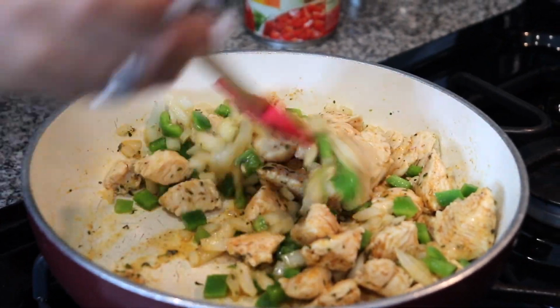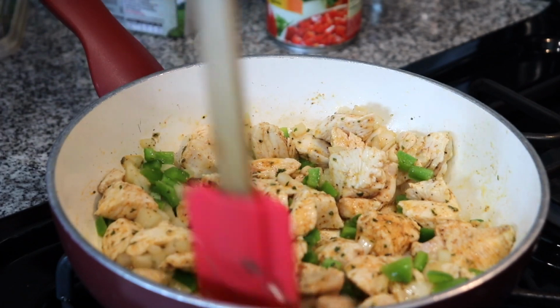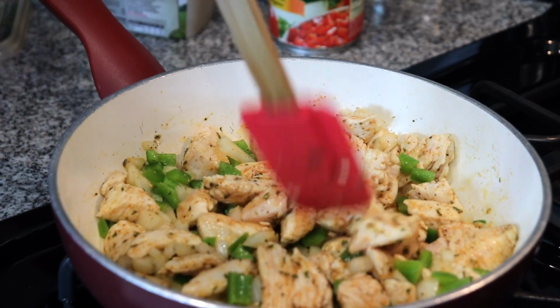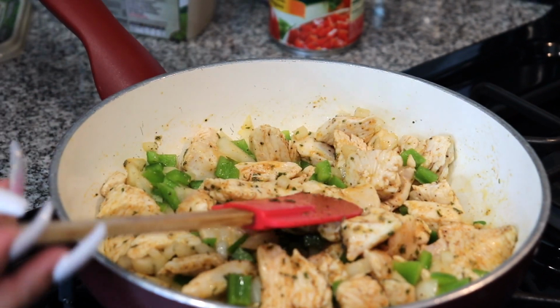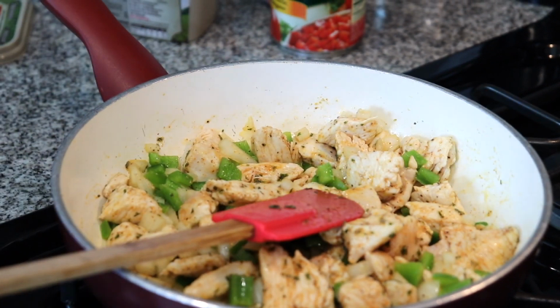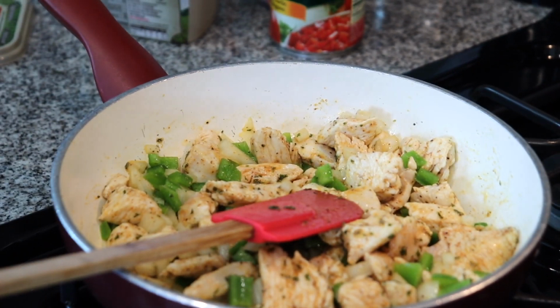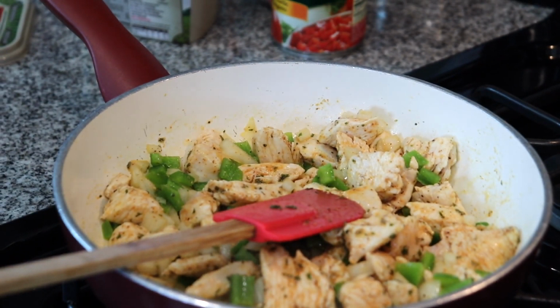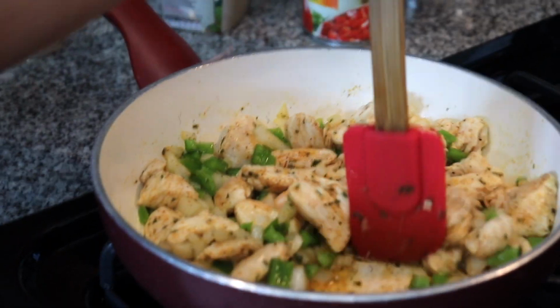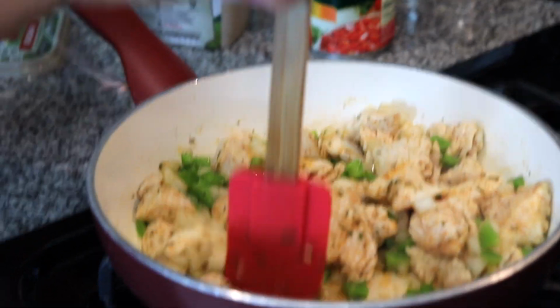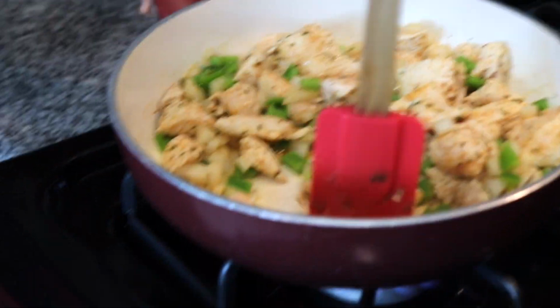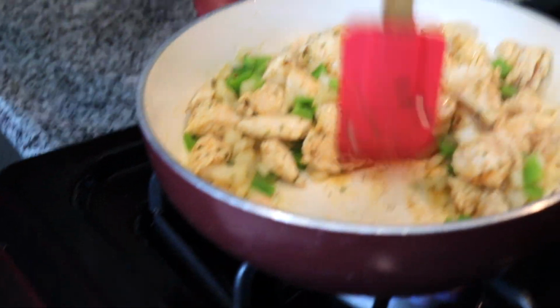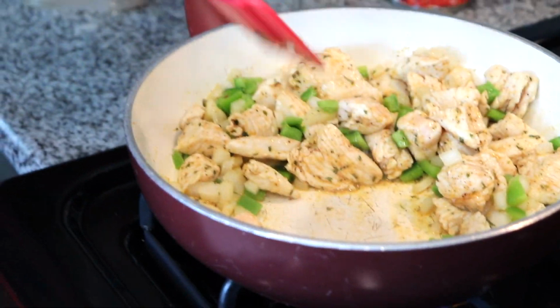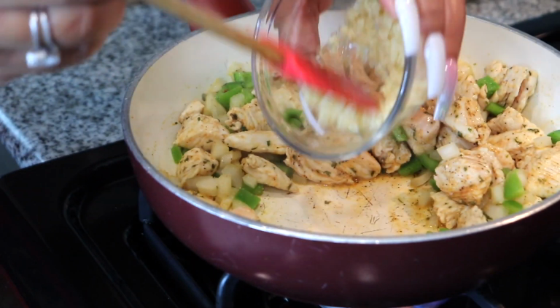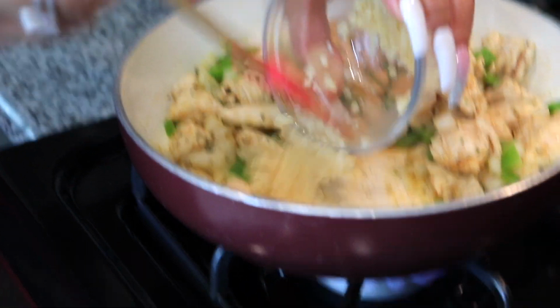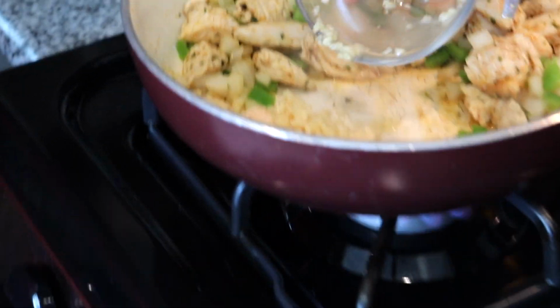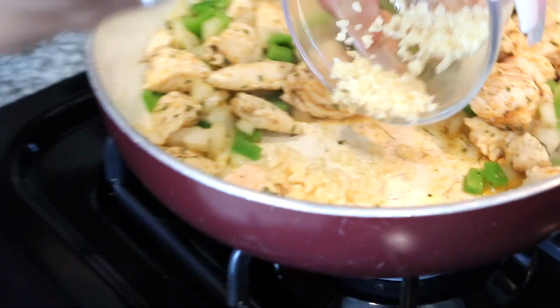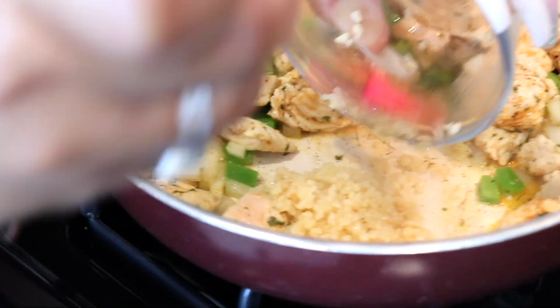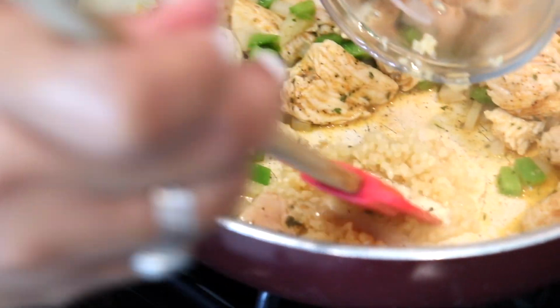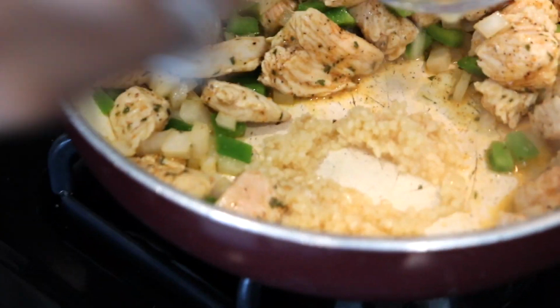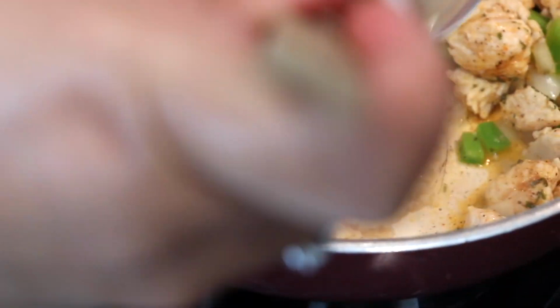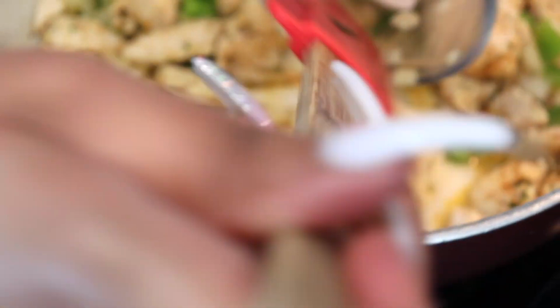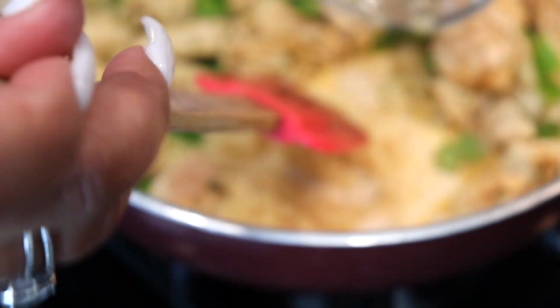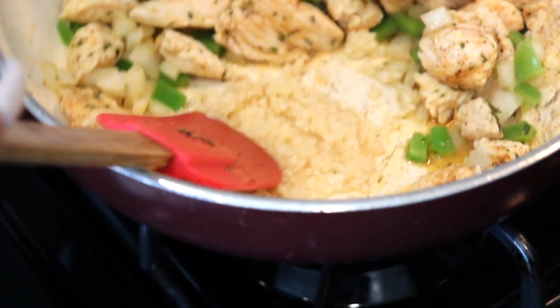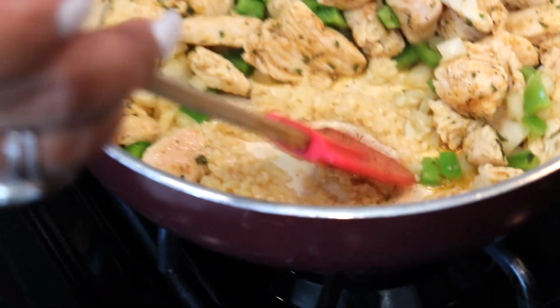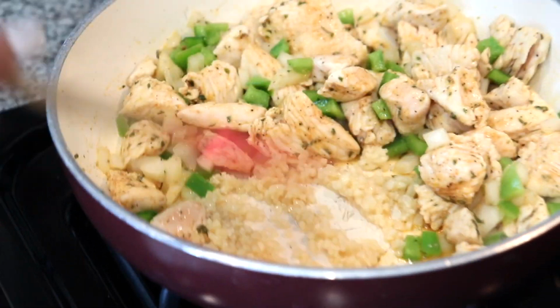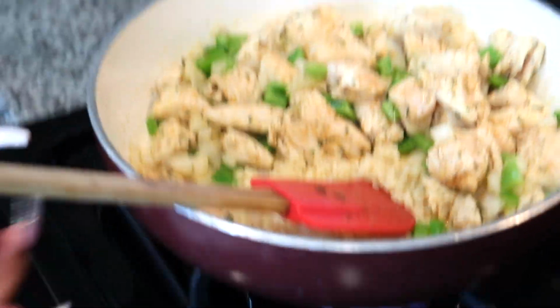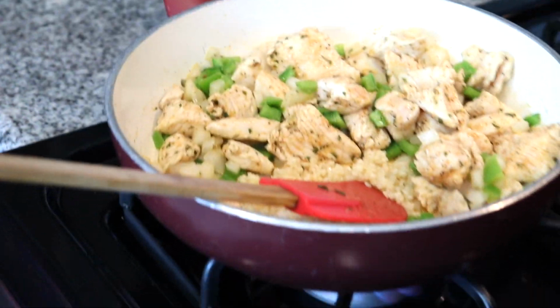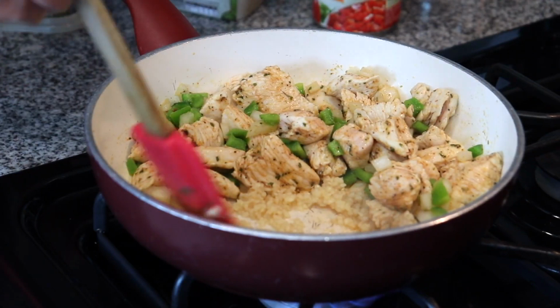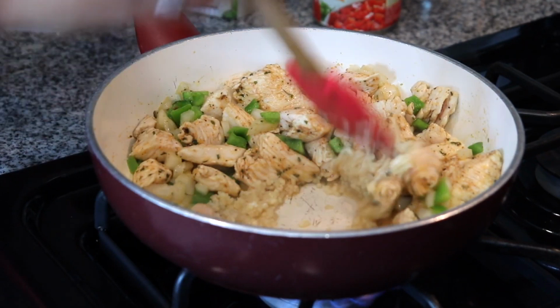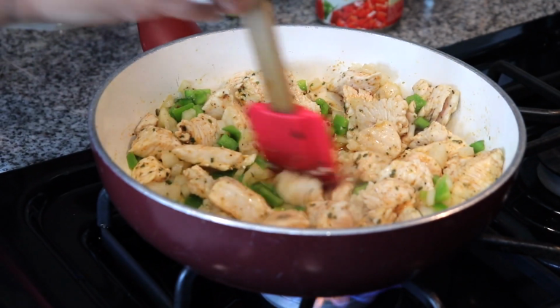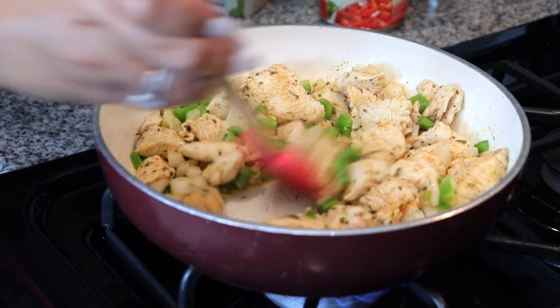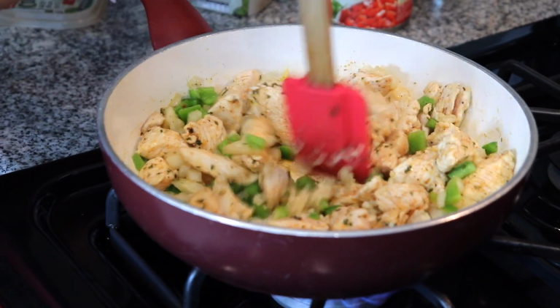Okay, now I'm gonna add my garlic — find an open spot and put it in there. I have all the measurements down below.